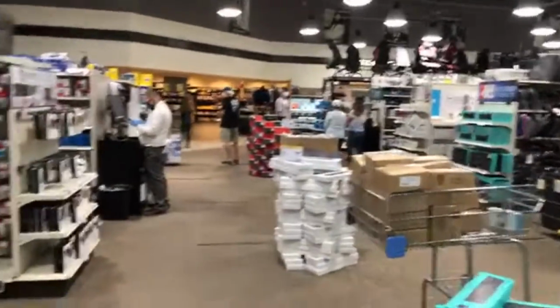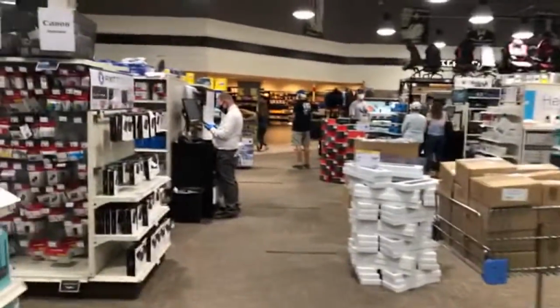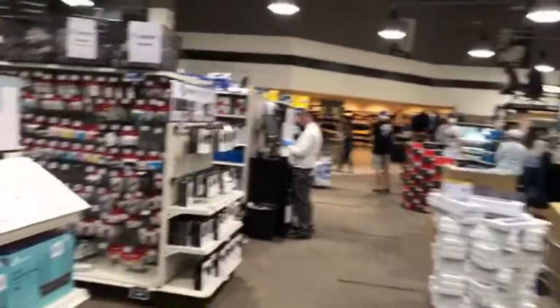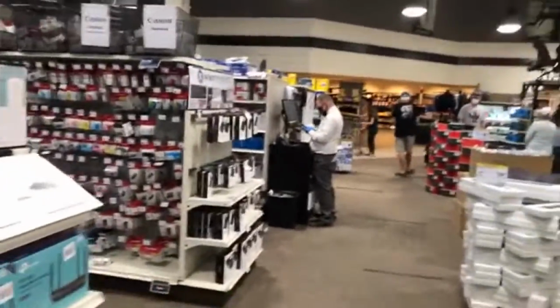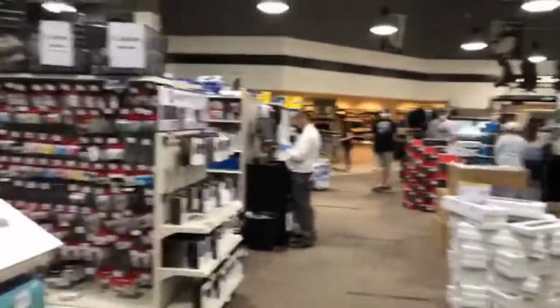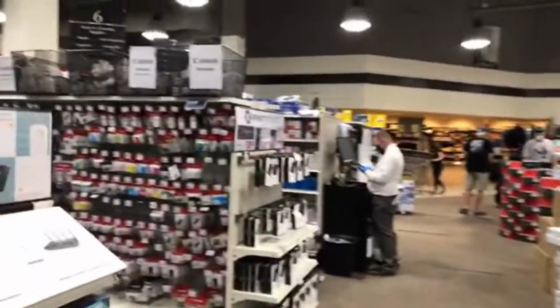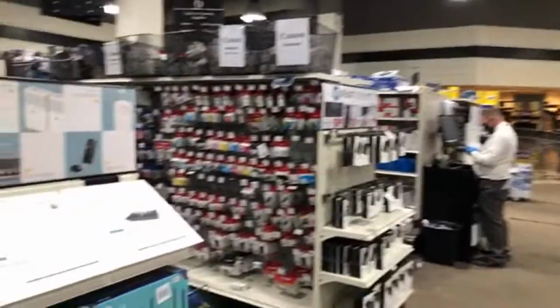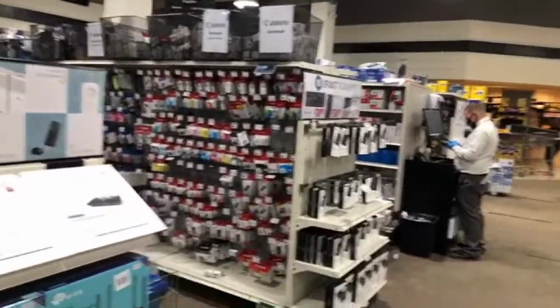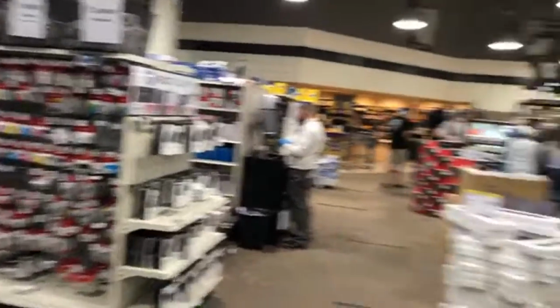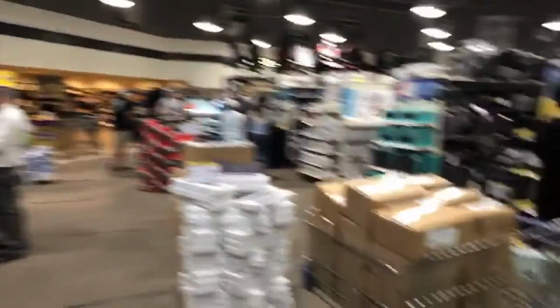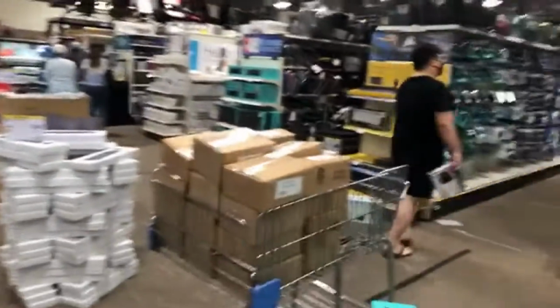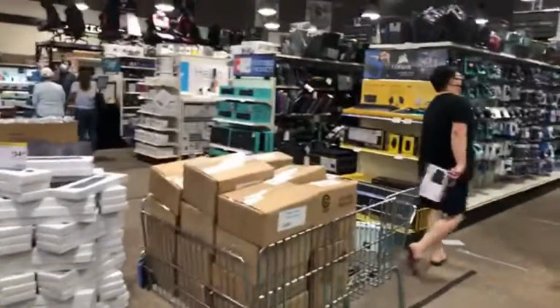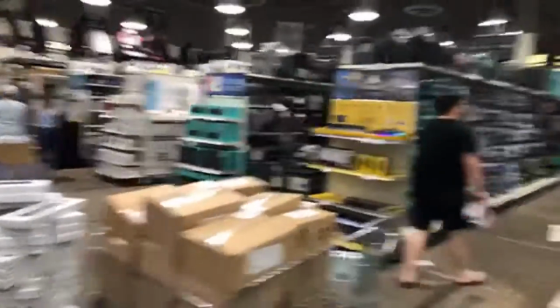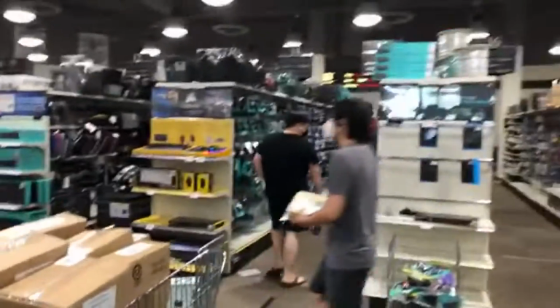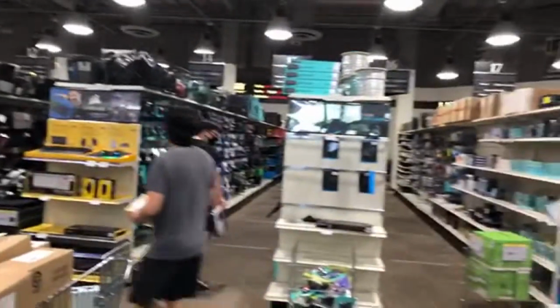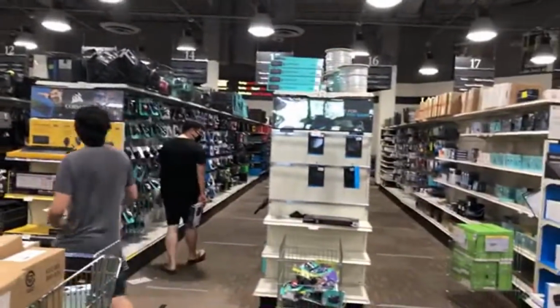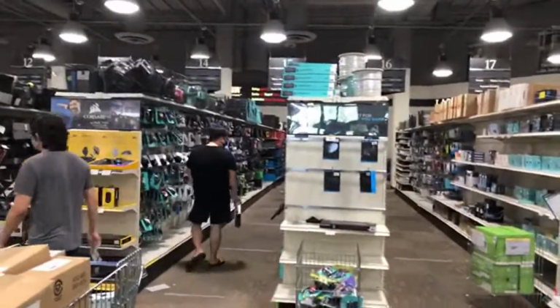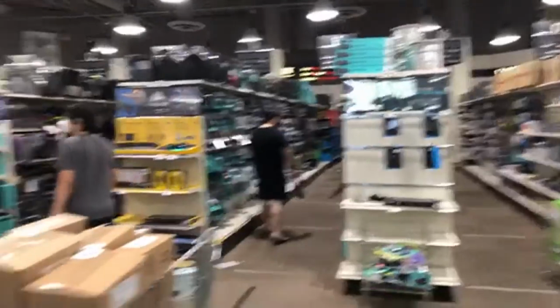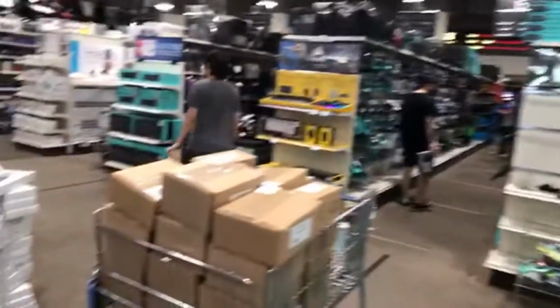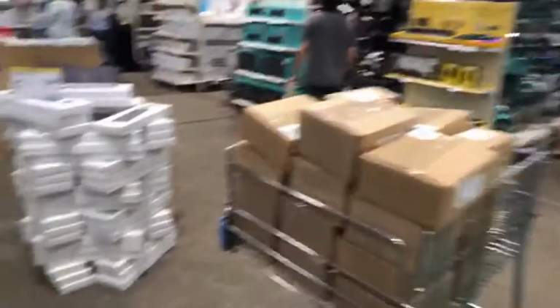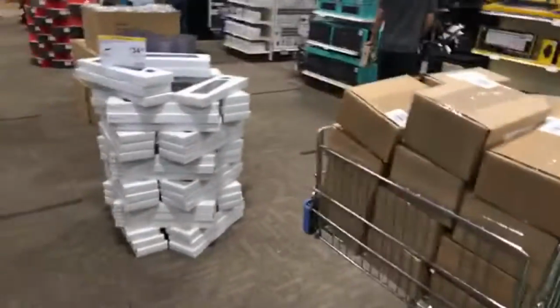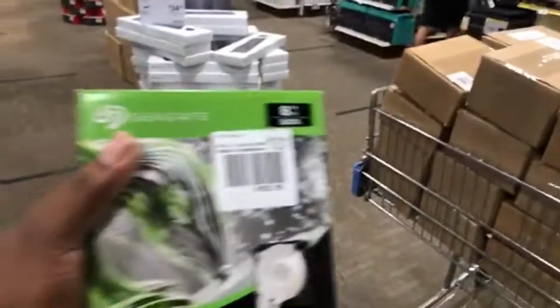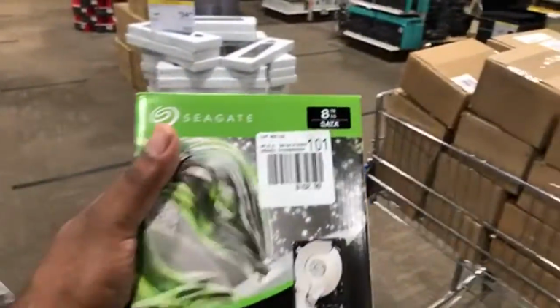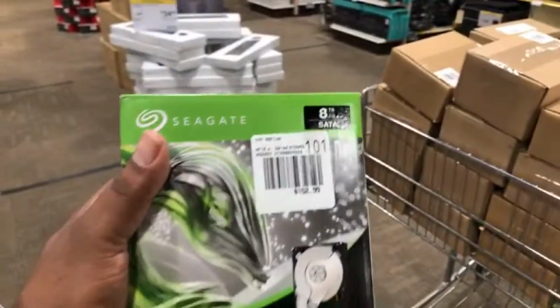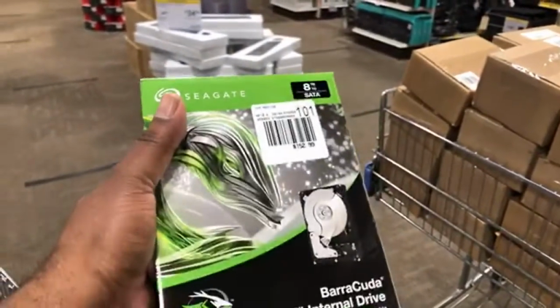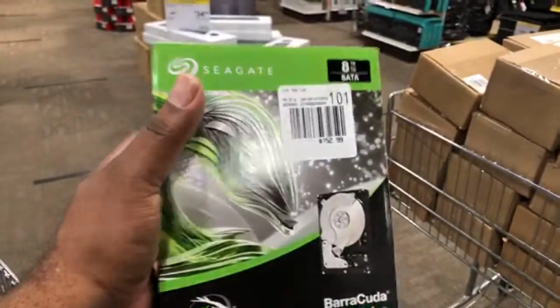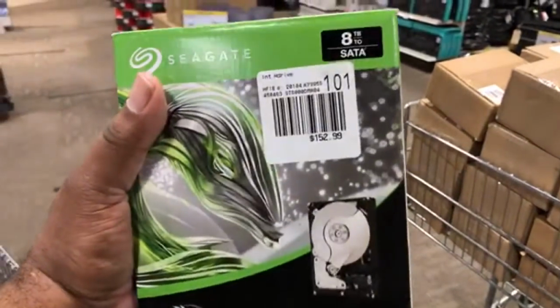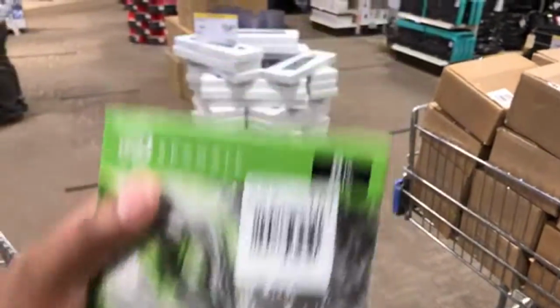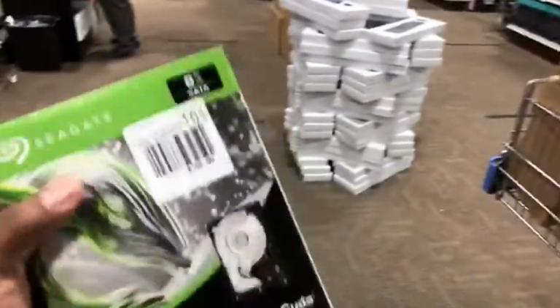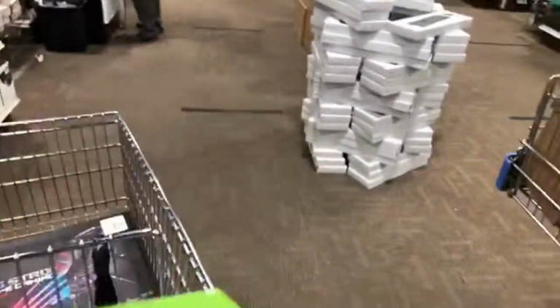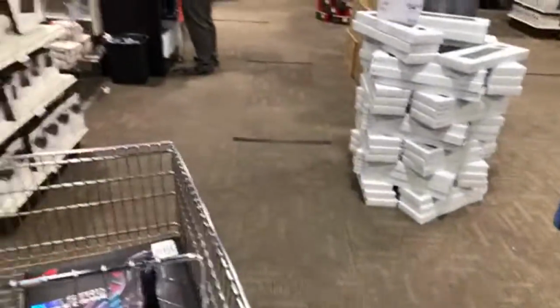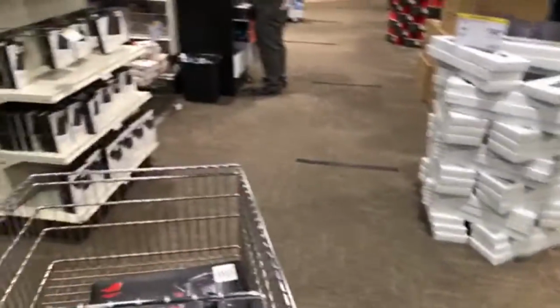The store's pretty busy. Normally there's a two-hour wait to get in here, but today it was only 10 minutes for social distancing. I also picked up this 8-terabyte hard drive — I just like to have some extra just in case.